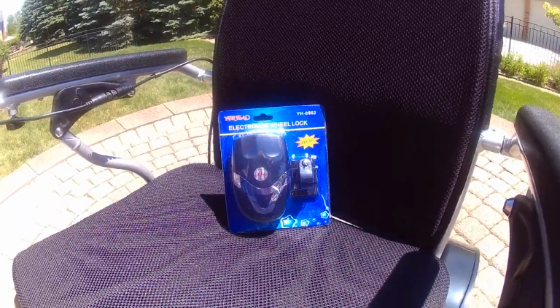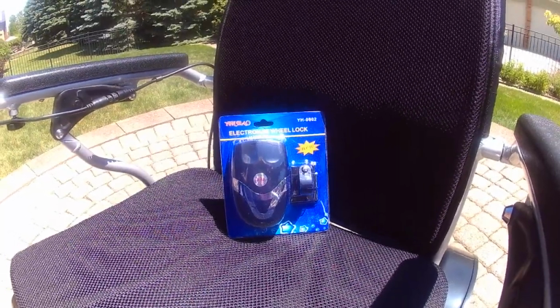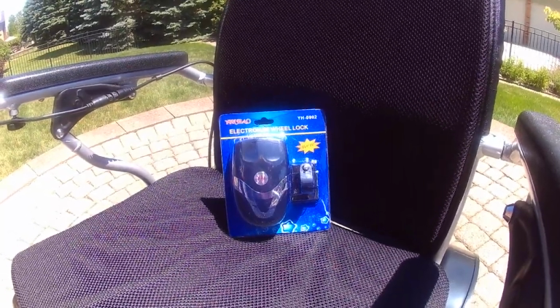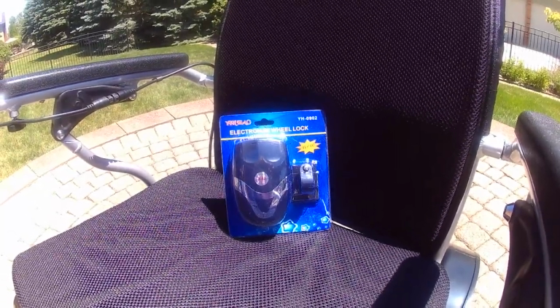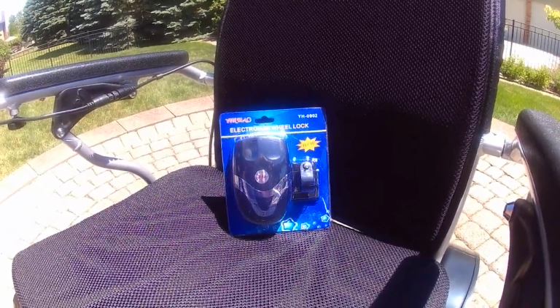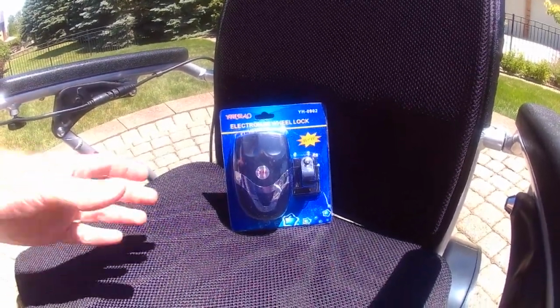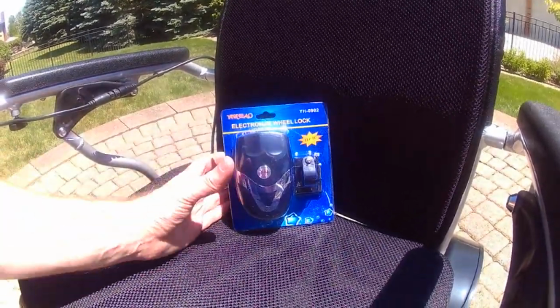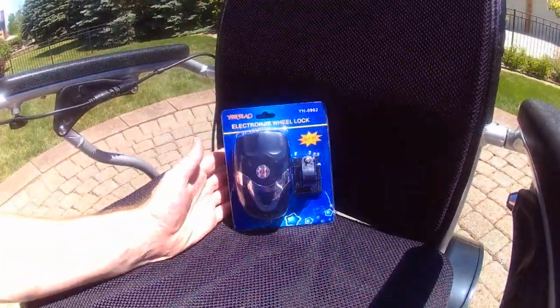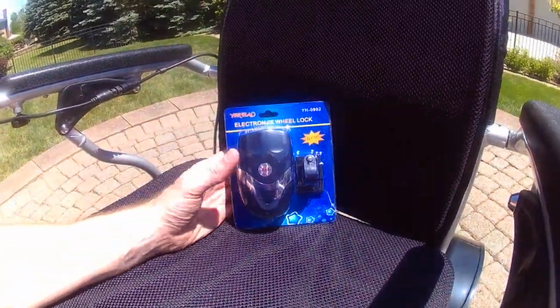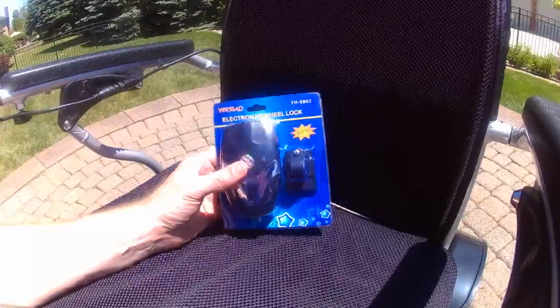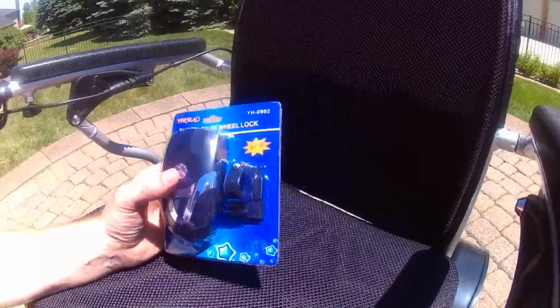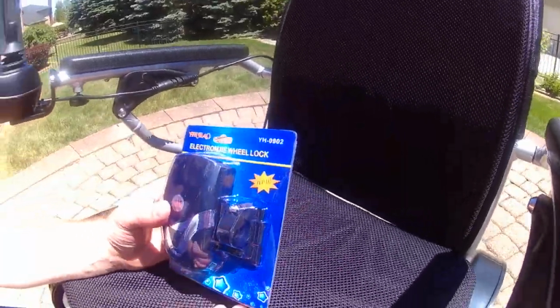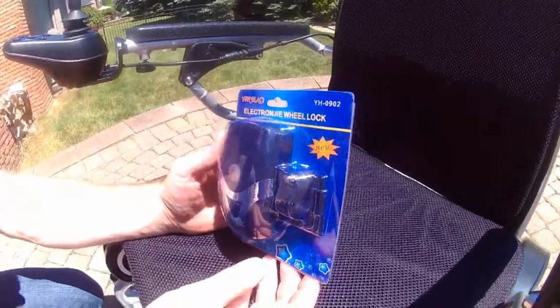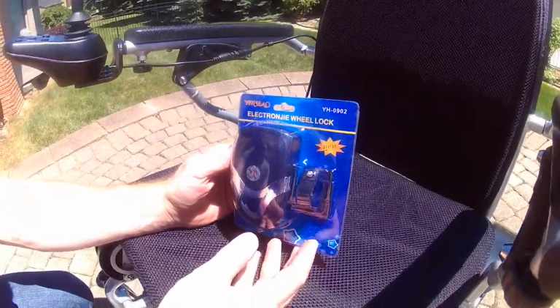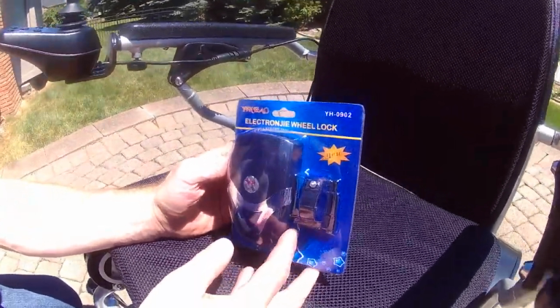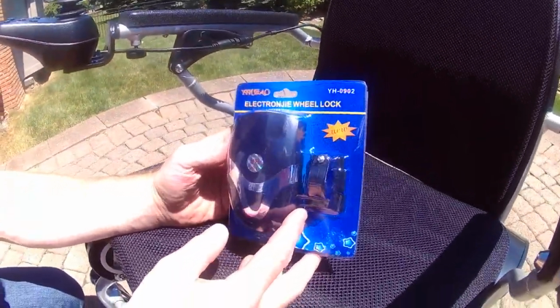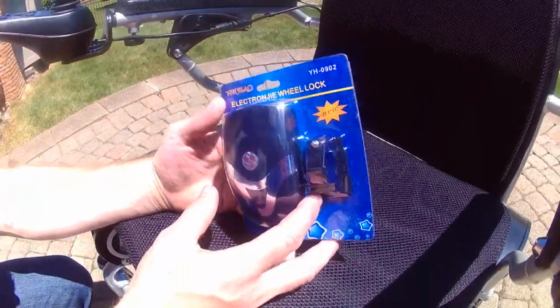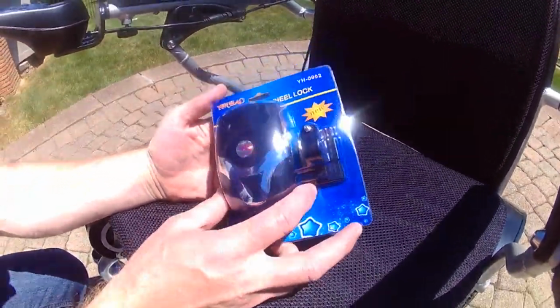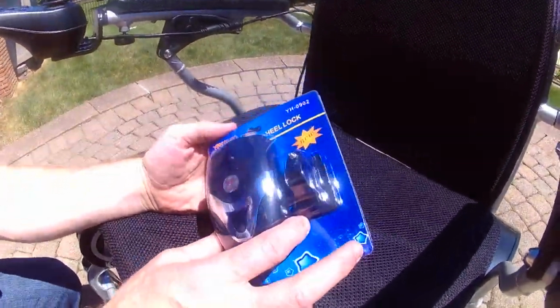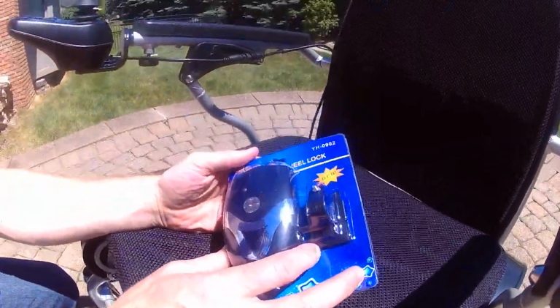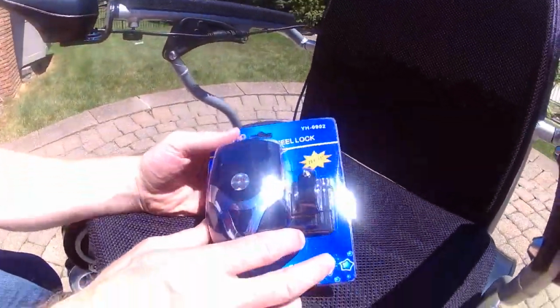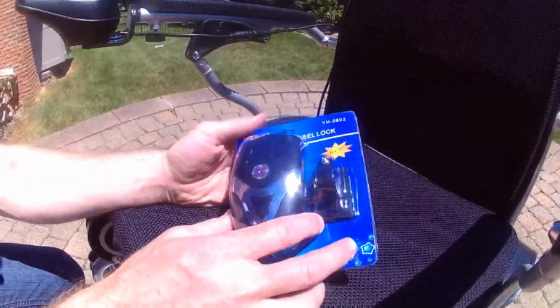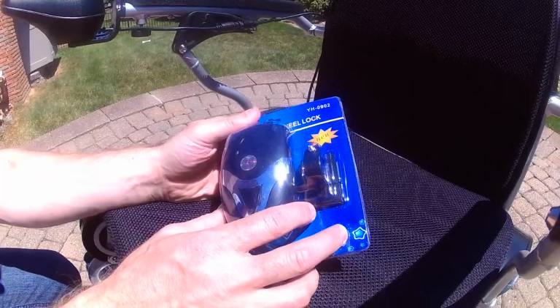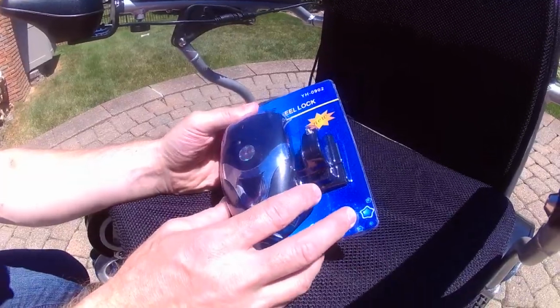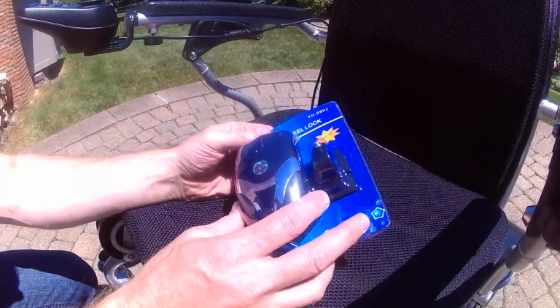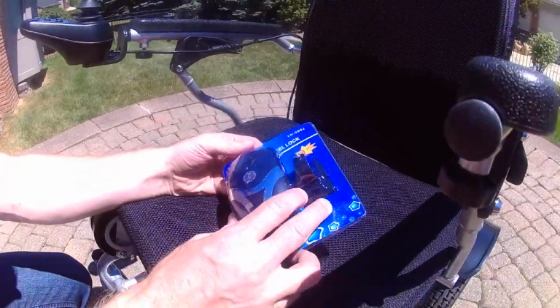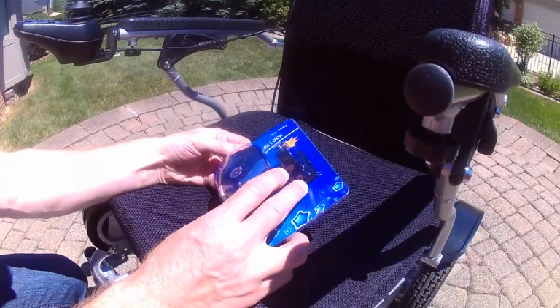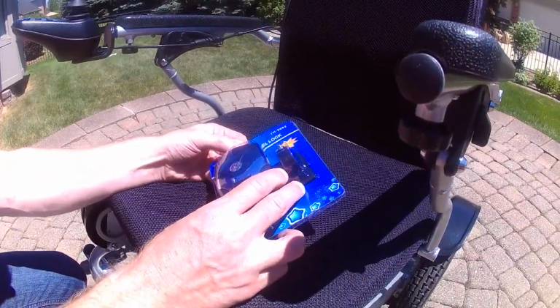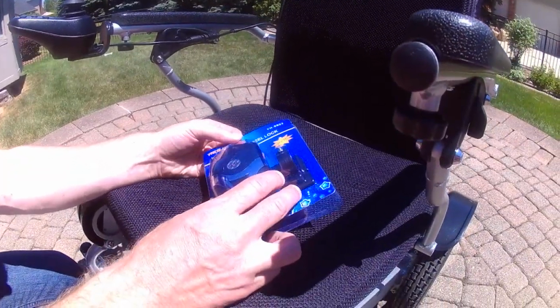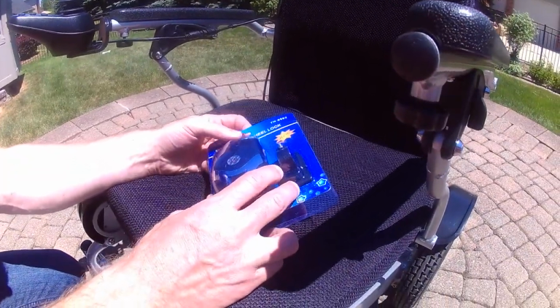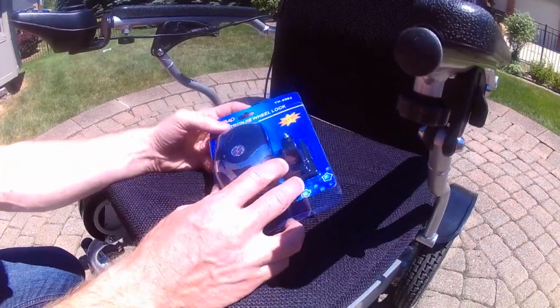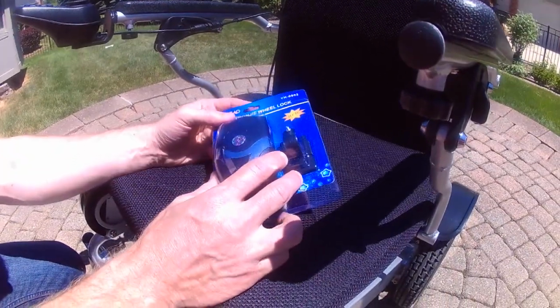We will go over in this video how to attach the dual pitch horn slash light to your Eagle or AHXLS foldable power wheelchair.